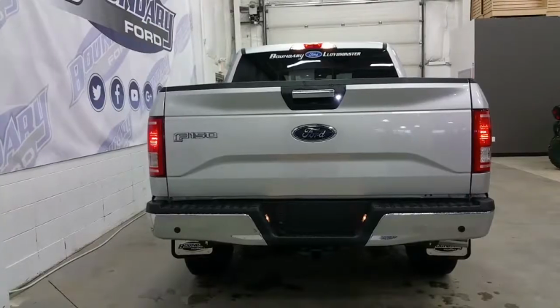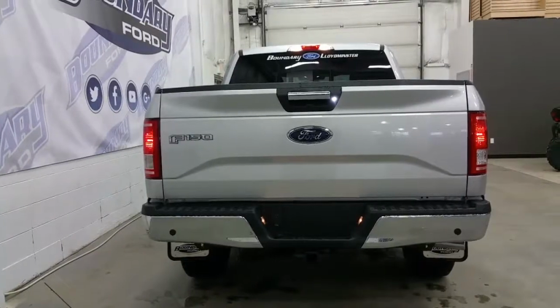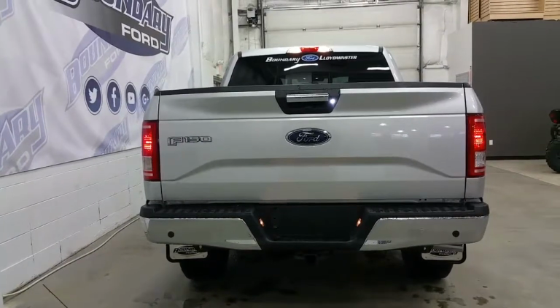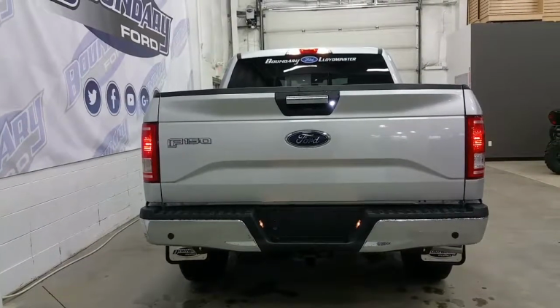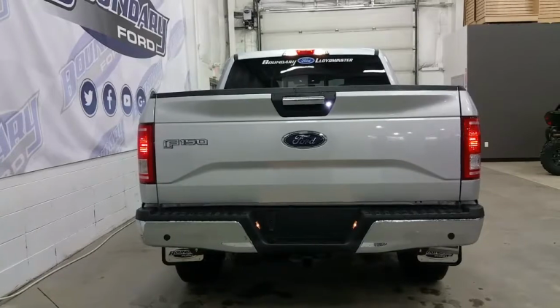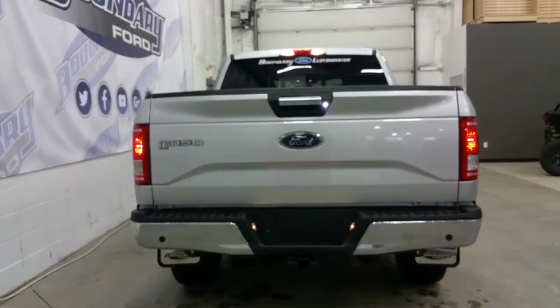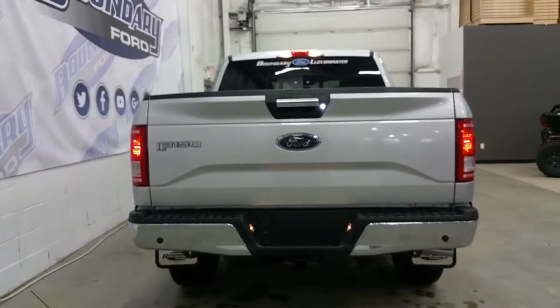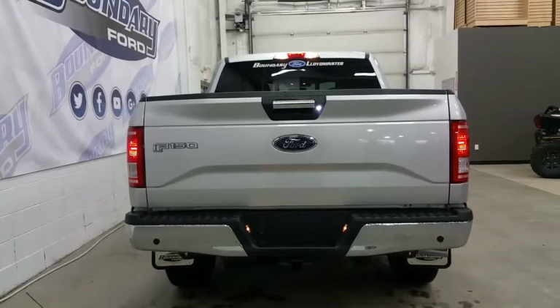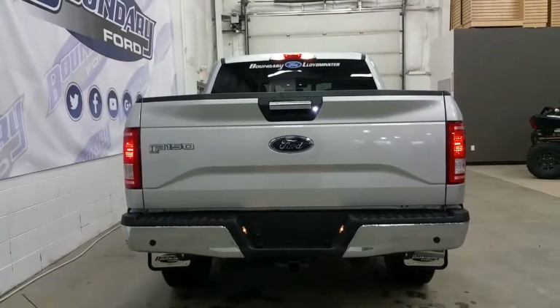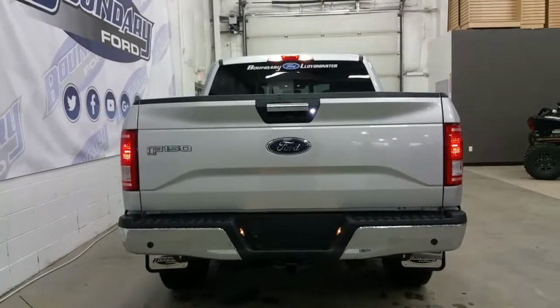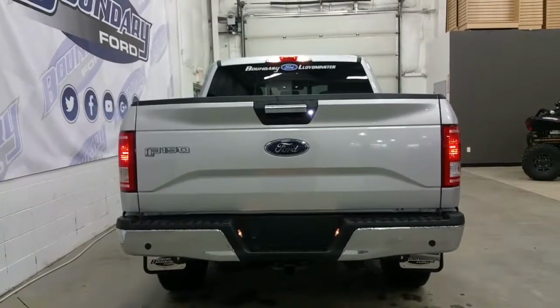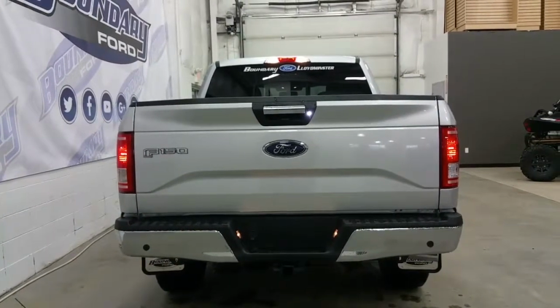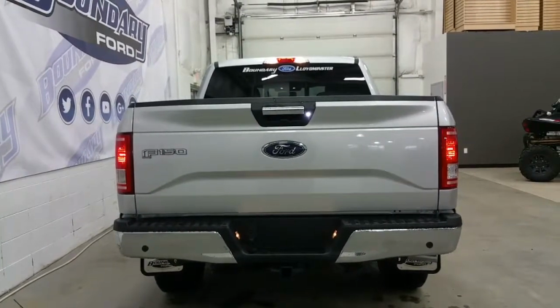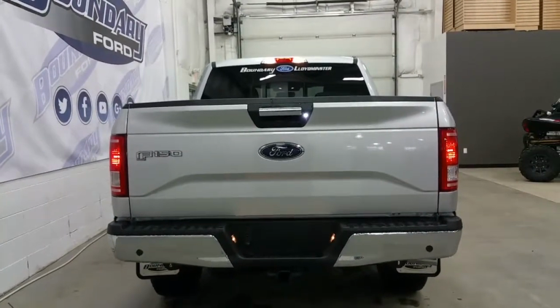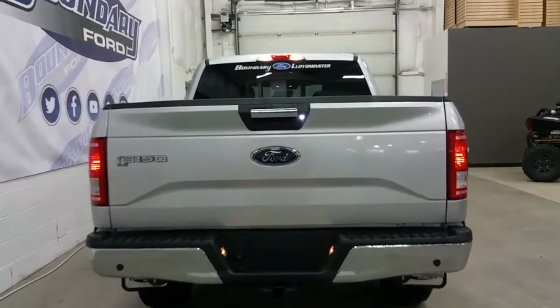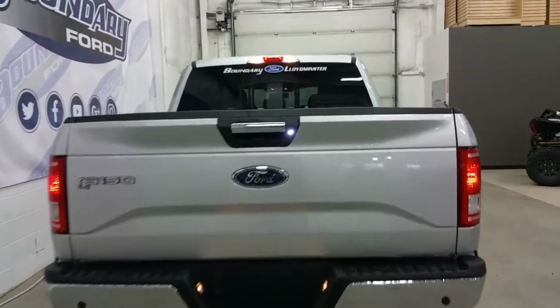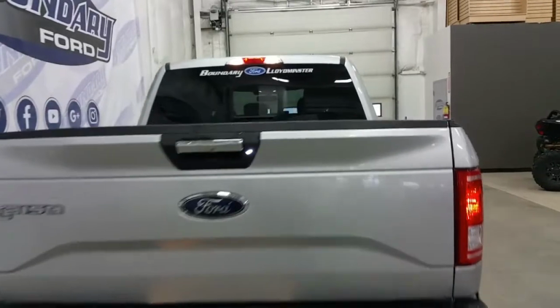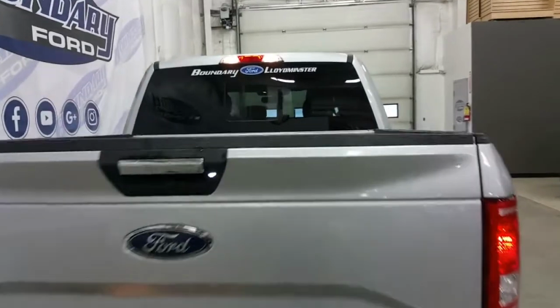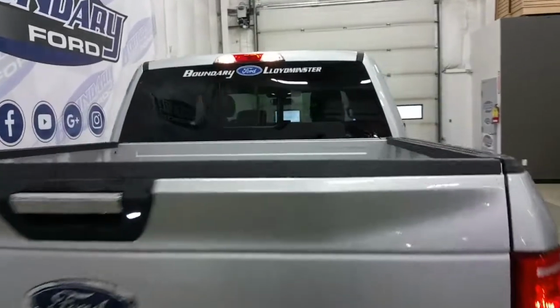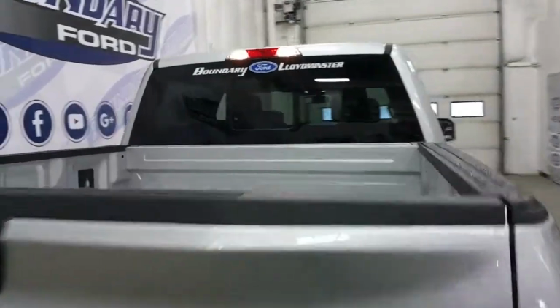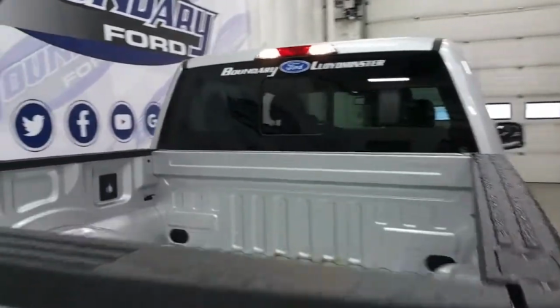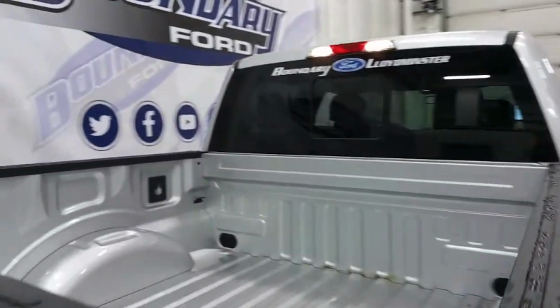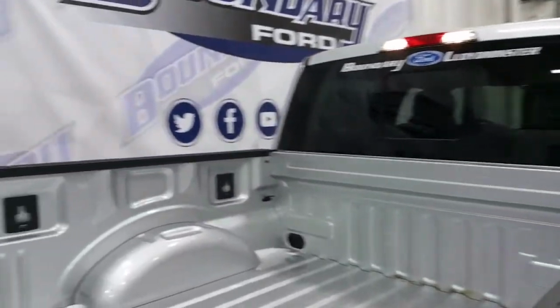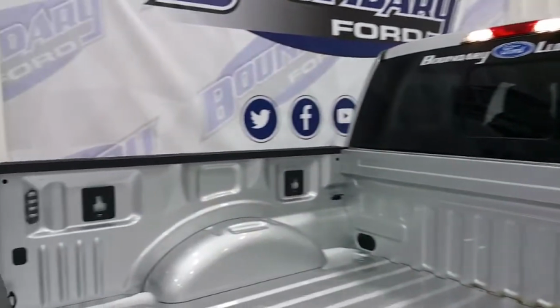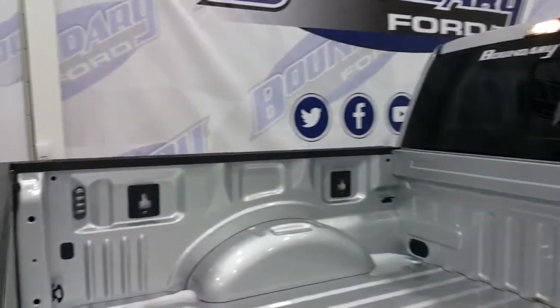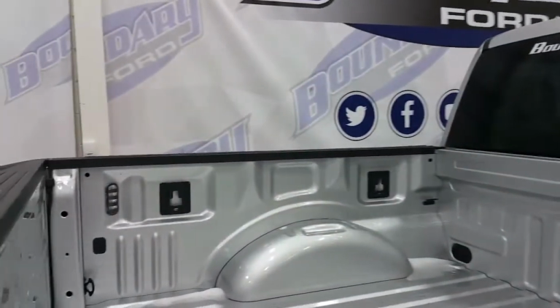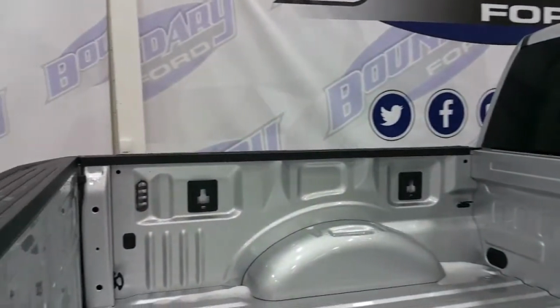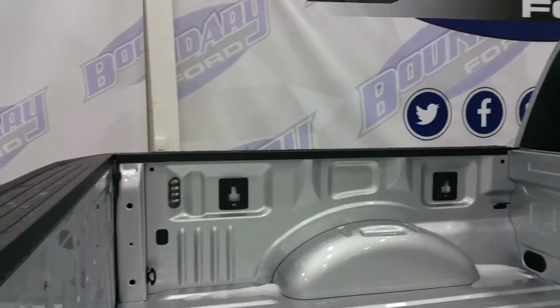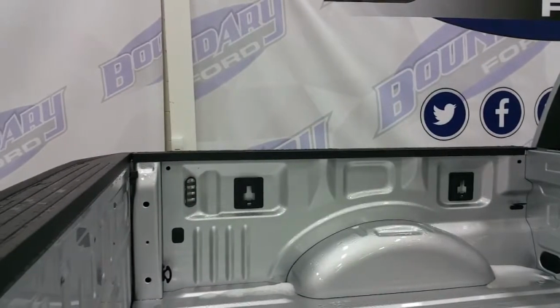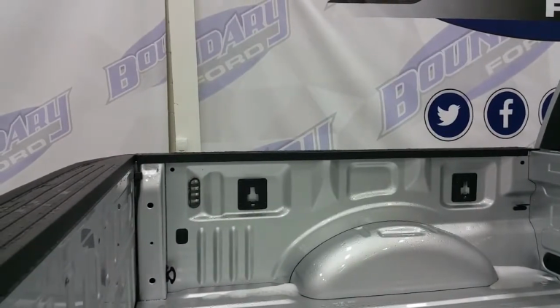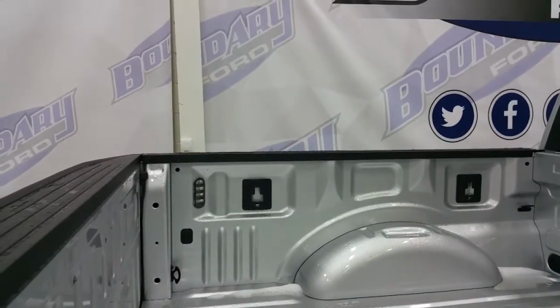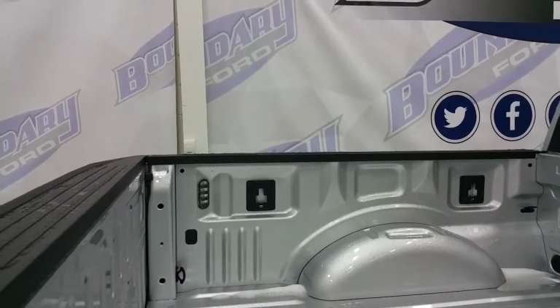At the rear we have a chrome tailgate handle and rear bumper, reverse sensing system, and trailer connection with 7 and 4-pin electrical. Inside the box we have four stationary cargo tie-downs and an additional four tie-downs in the box side management system, as well as LED box lighting.